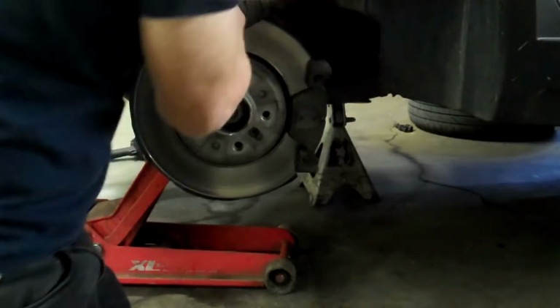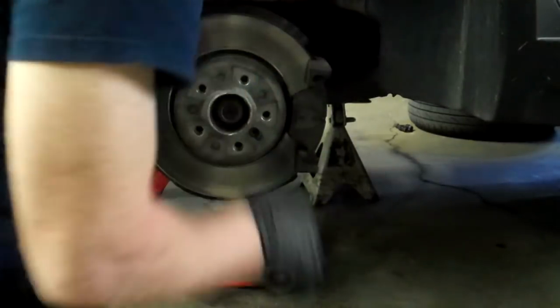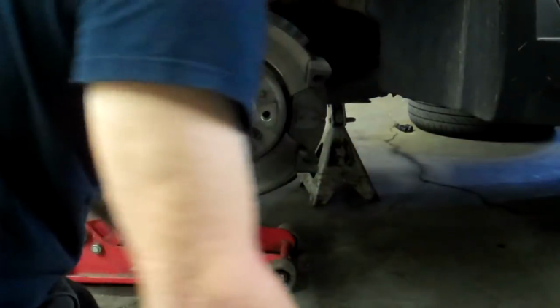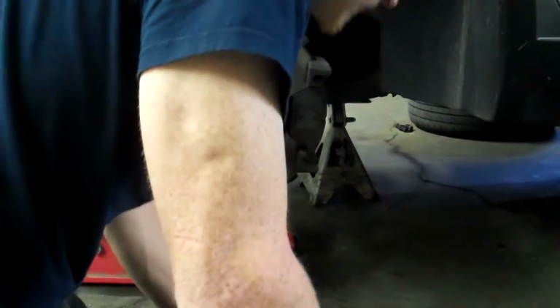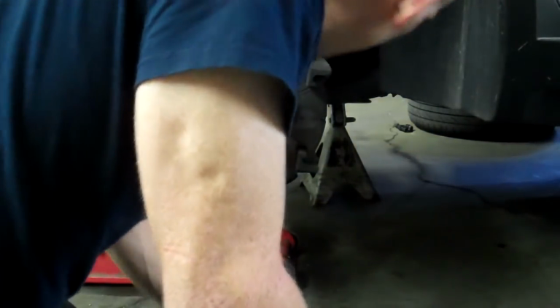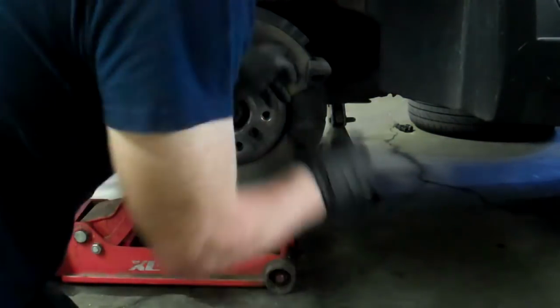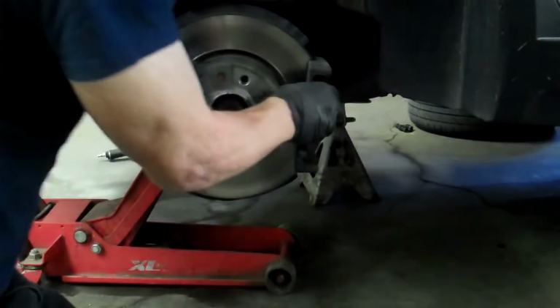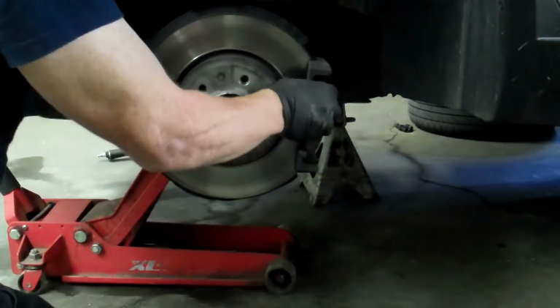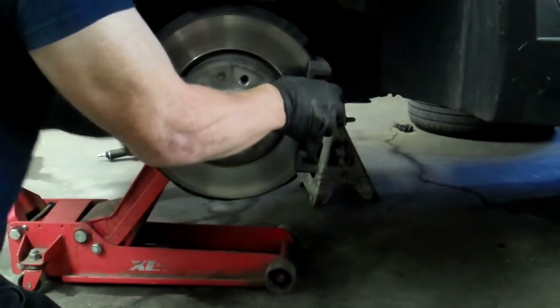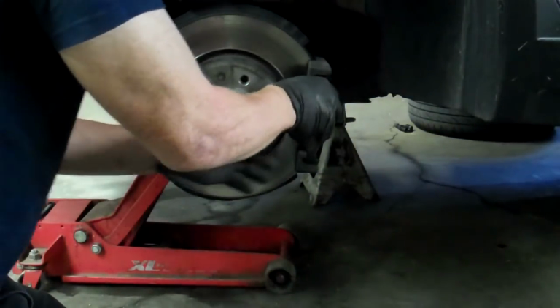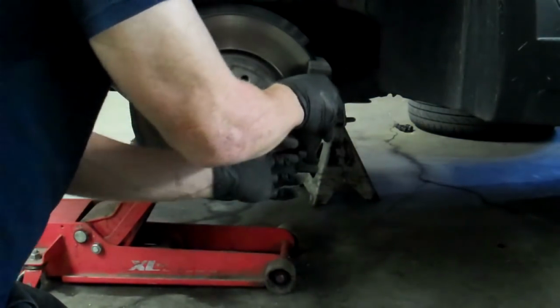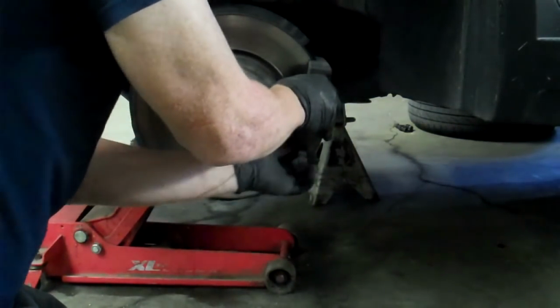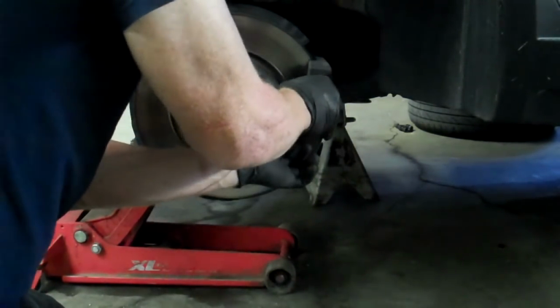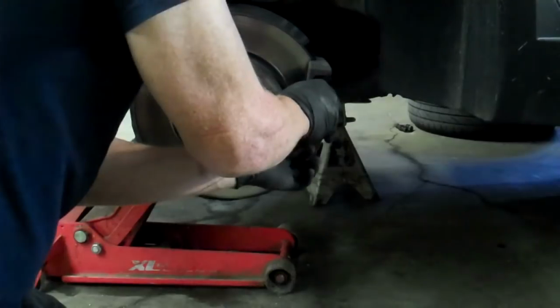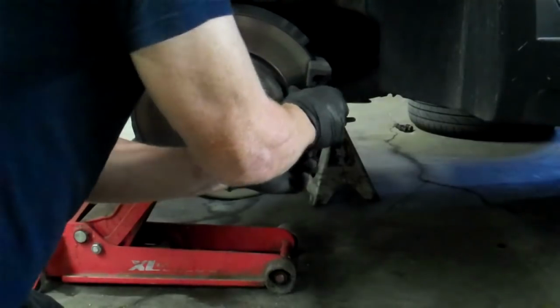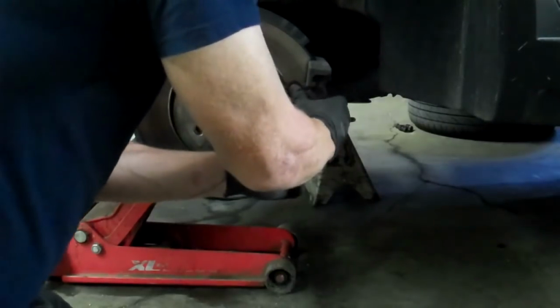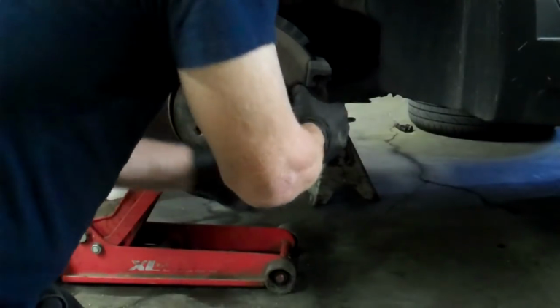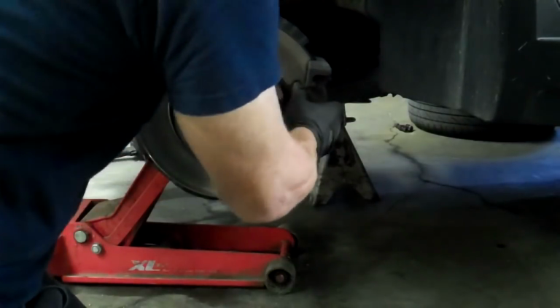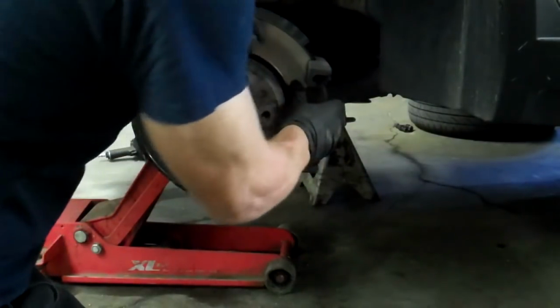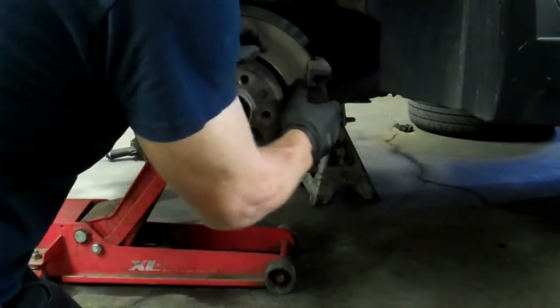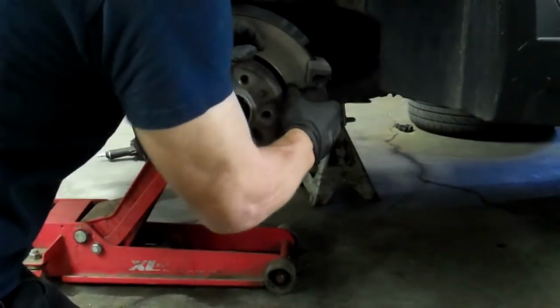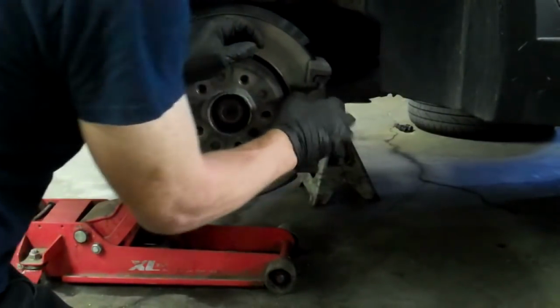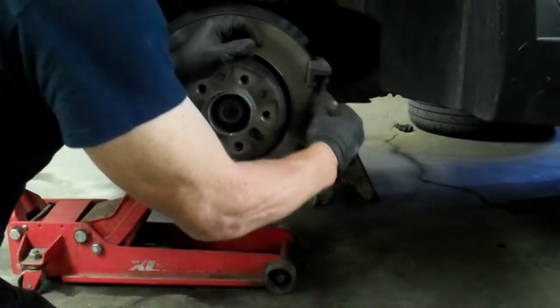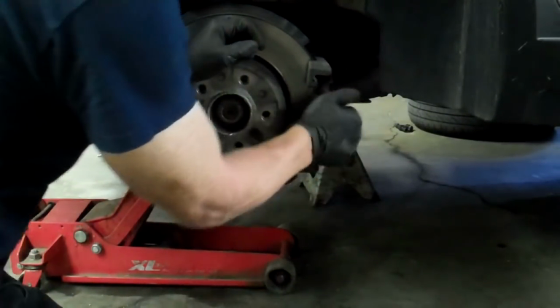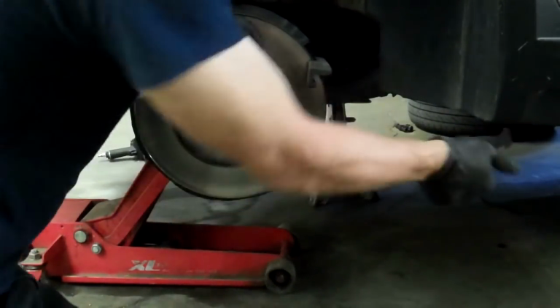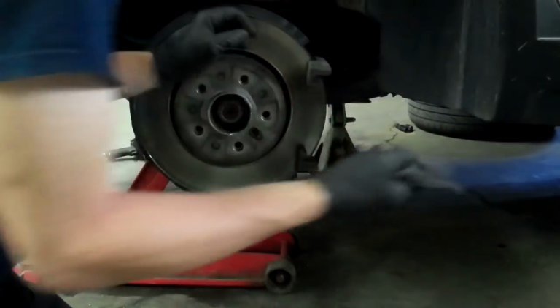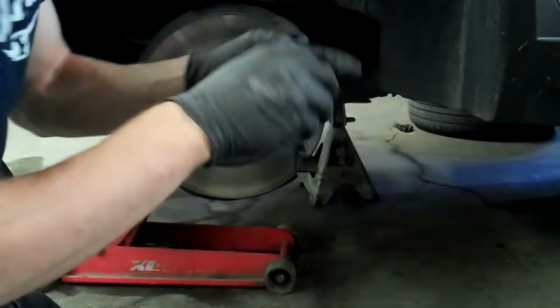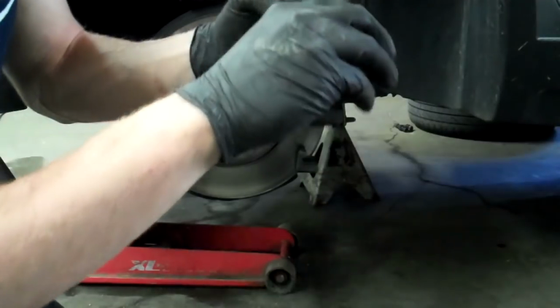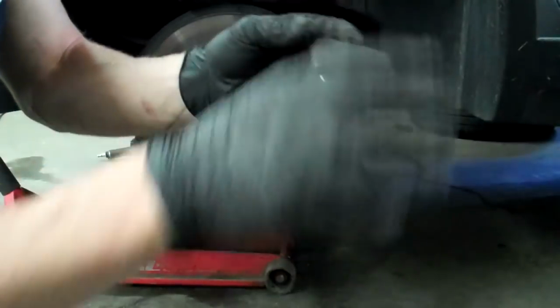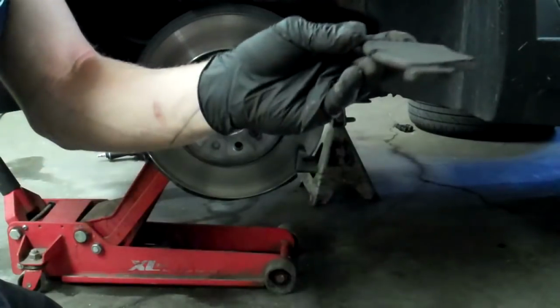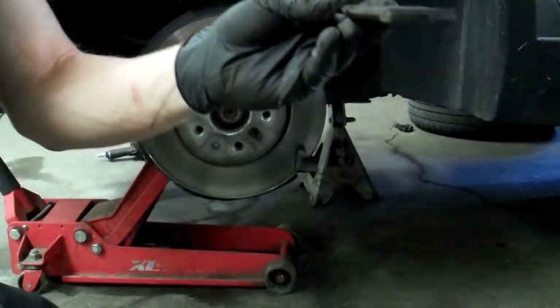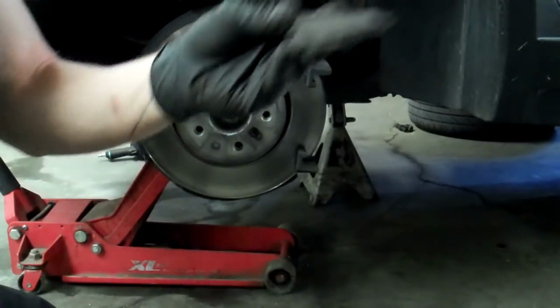Take the brake pads and pull one off. Seriously, can you get any closer to being metal-to-metal without ripping up the rotor? Look at that thing — it's just gone.